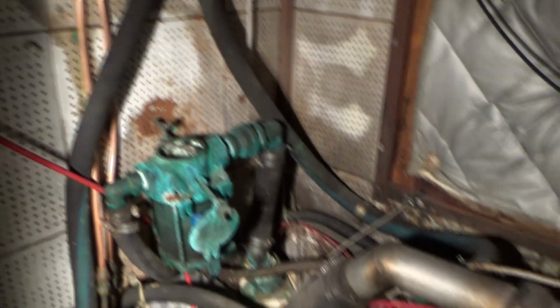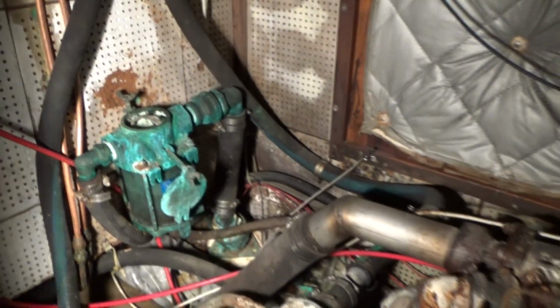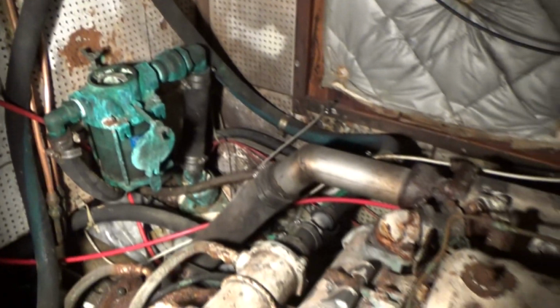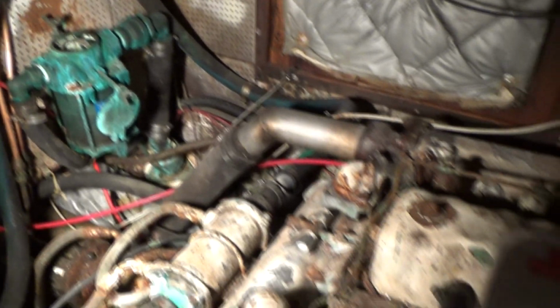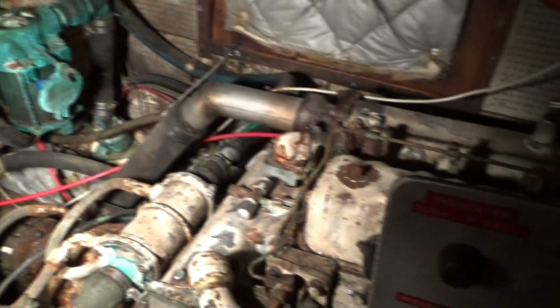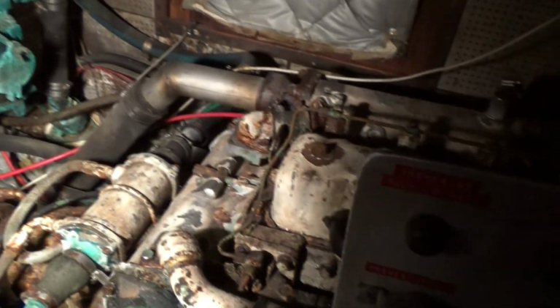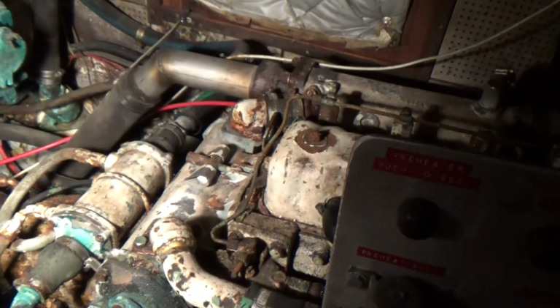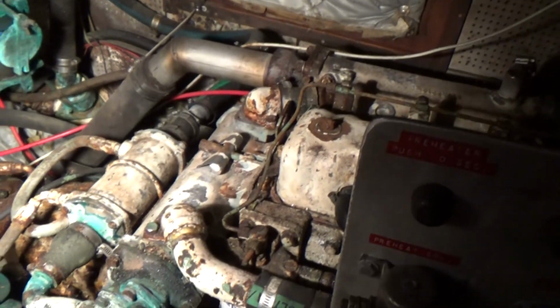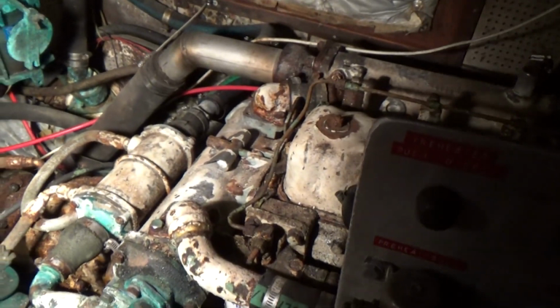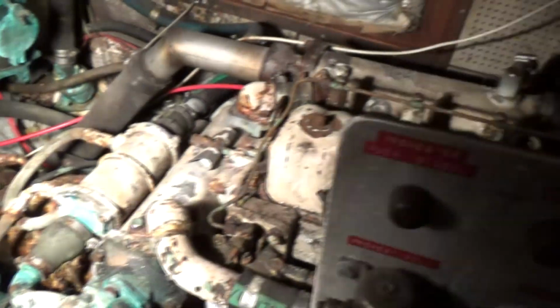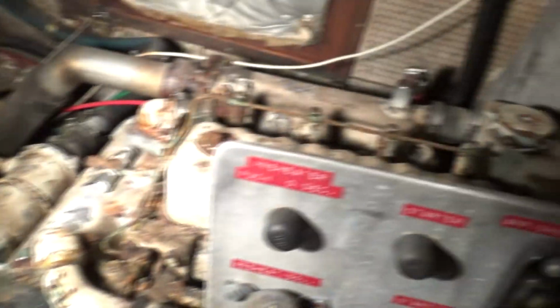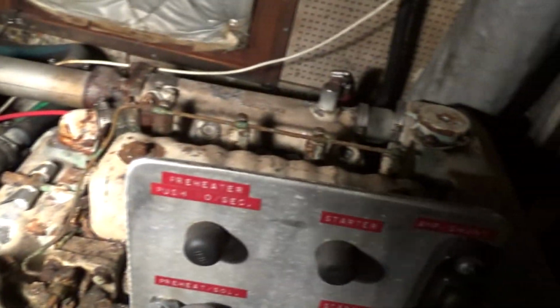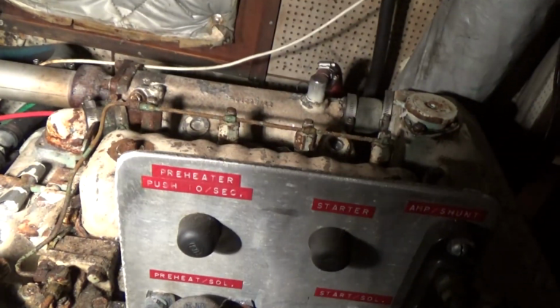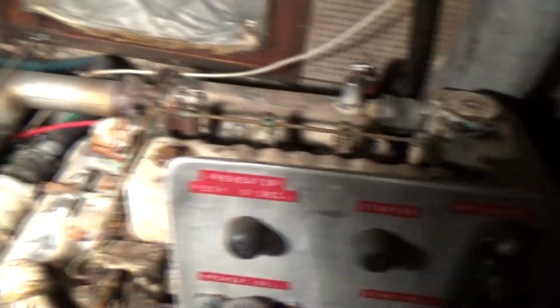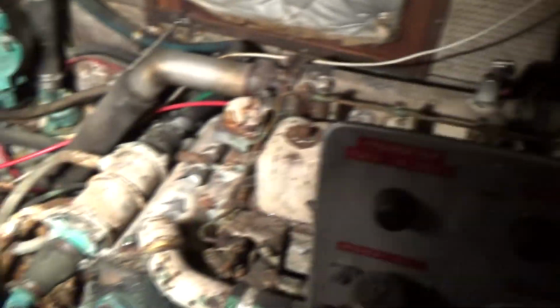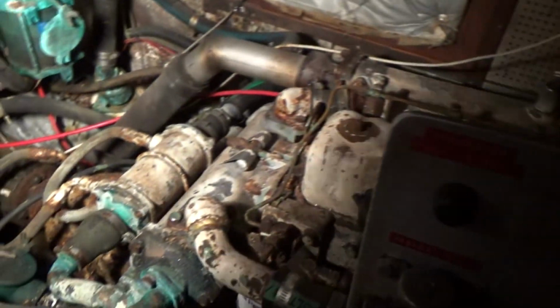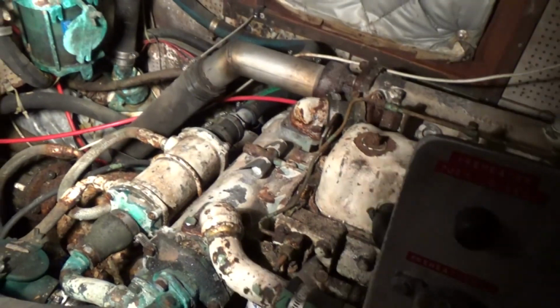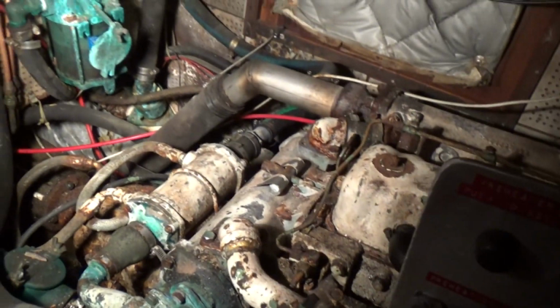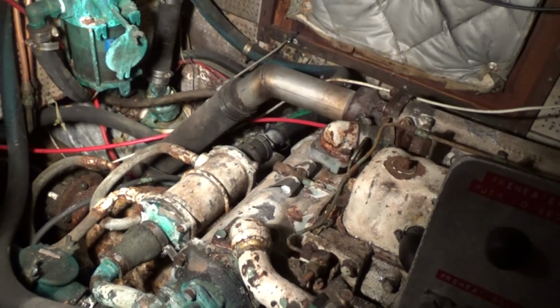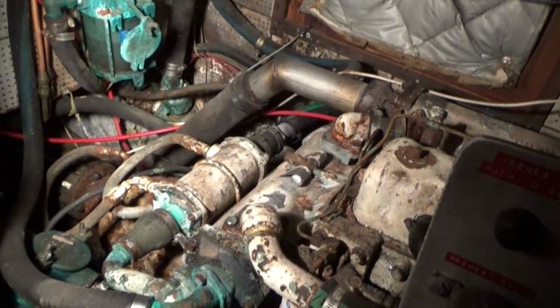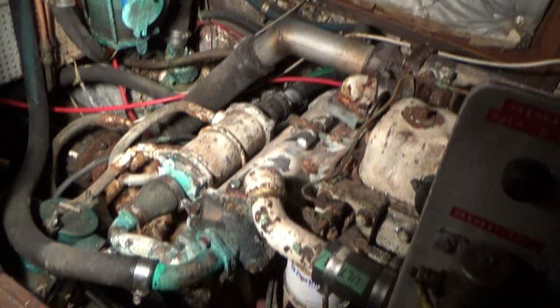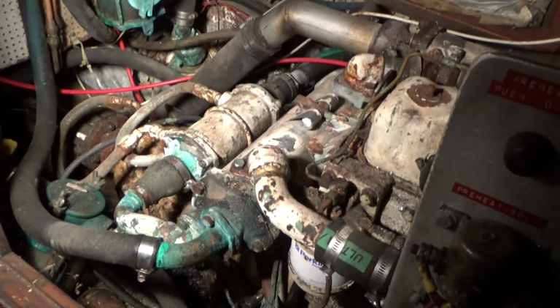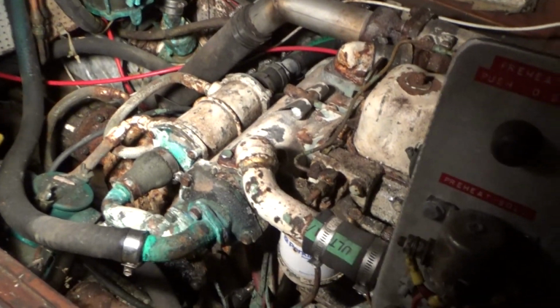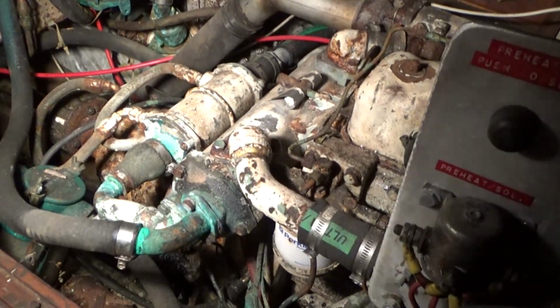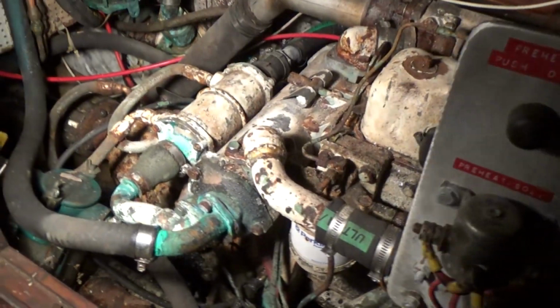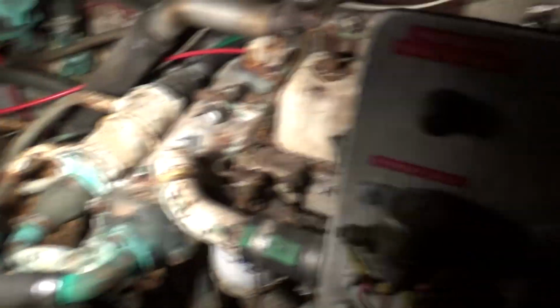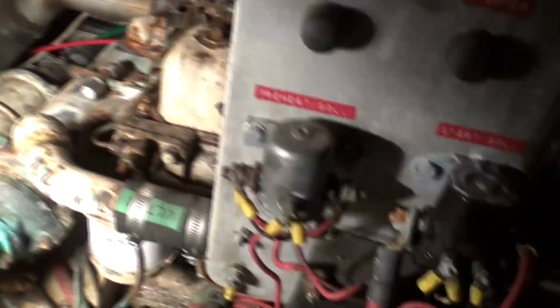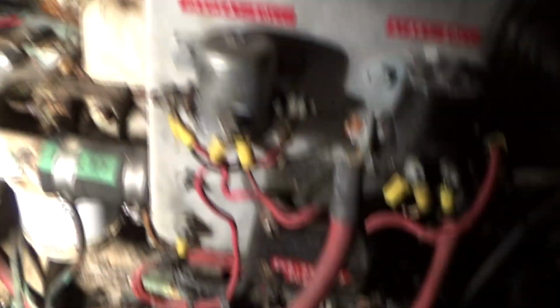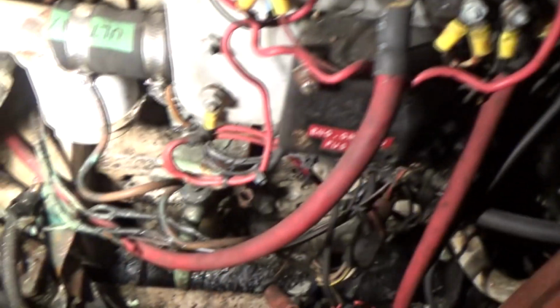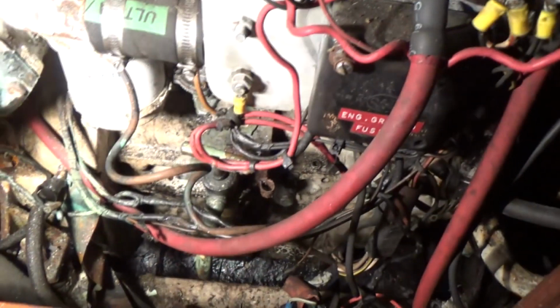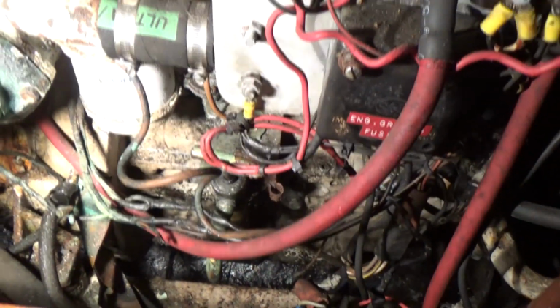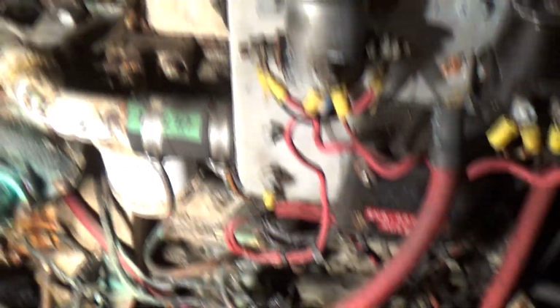The engine is still a project coming this spring. Hopefully a lot of this exterior superficial rust is not that big a deal, though I do have a couple of issues going on here.